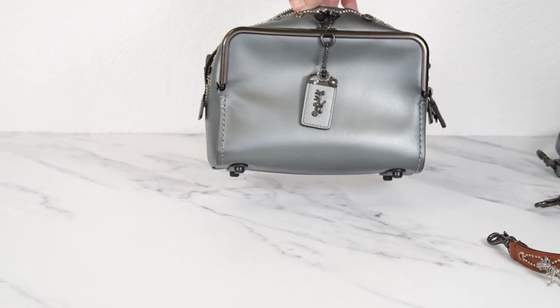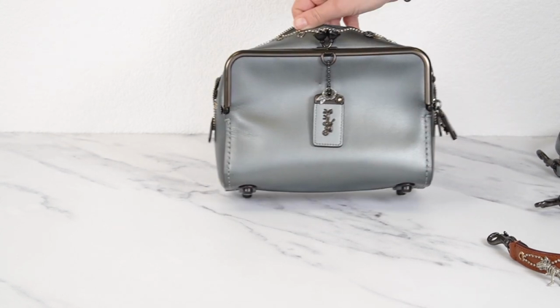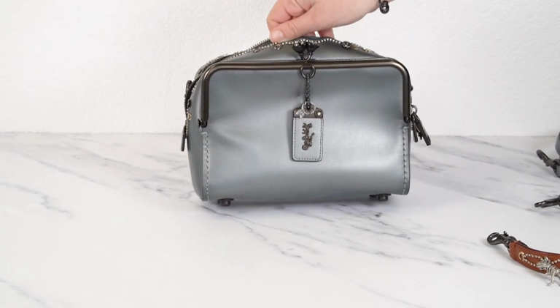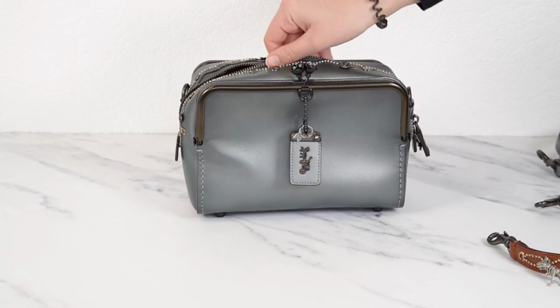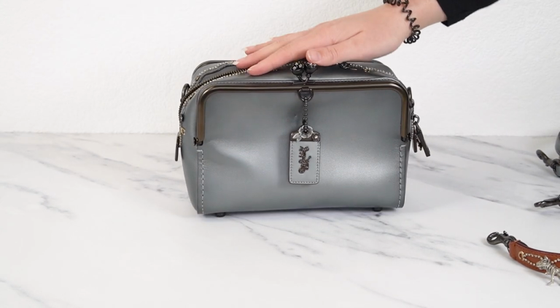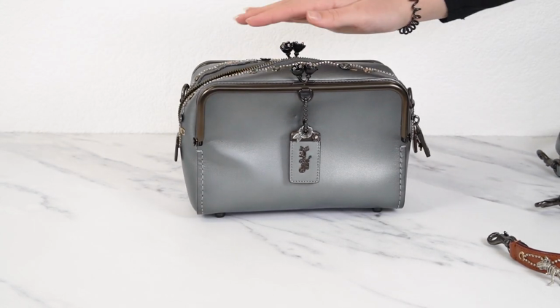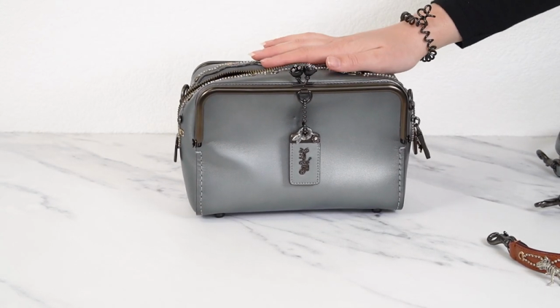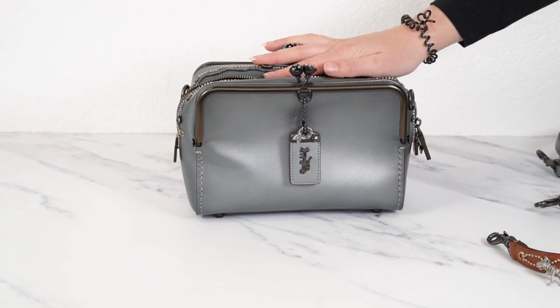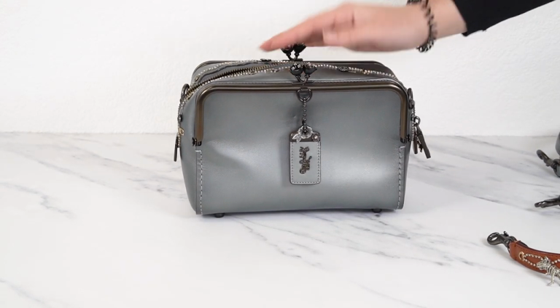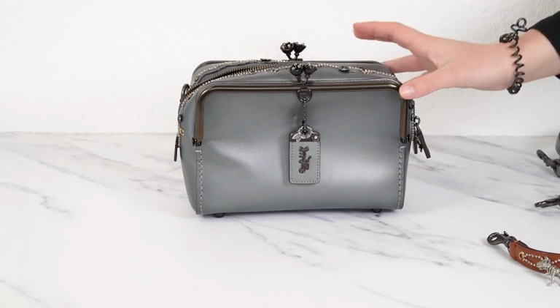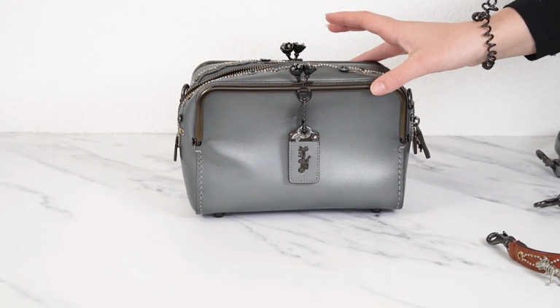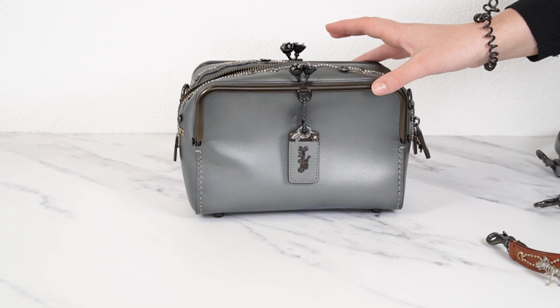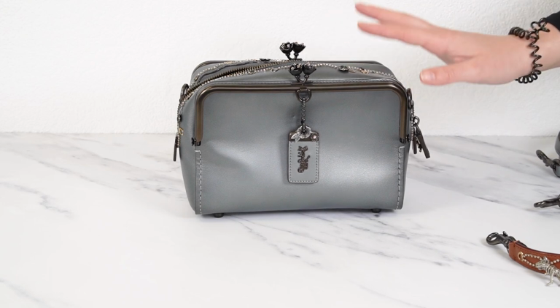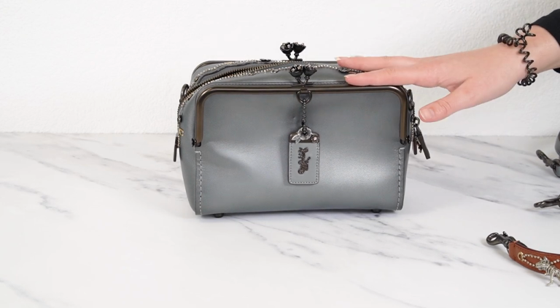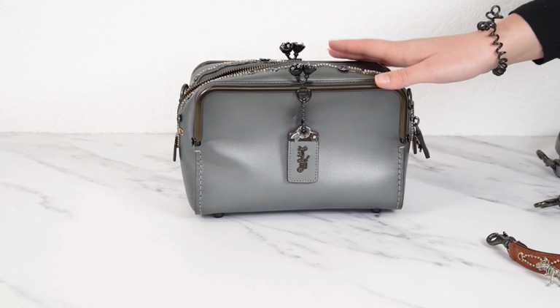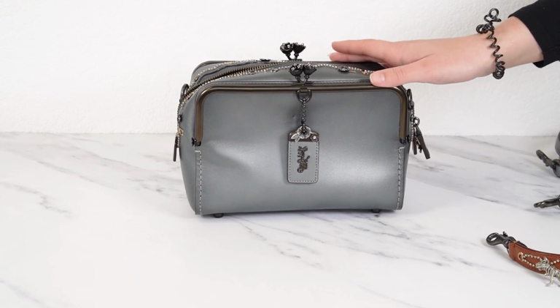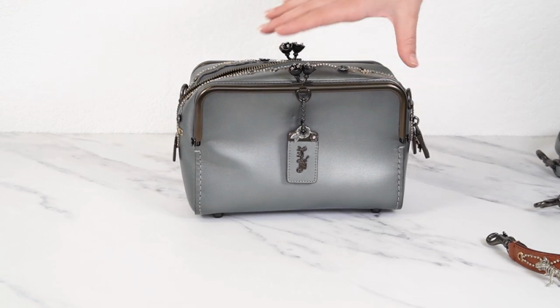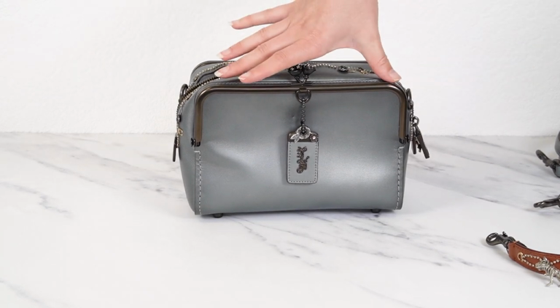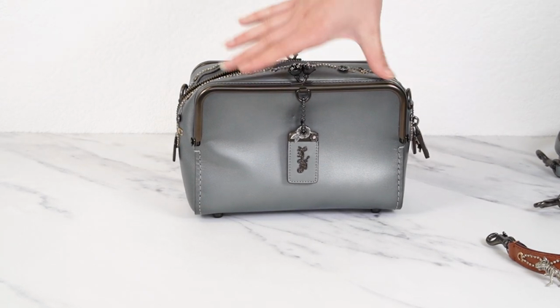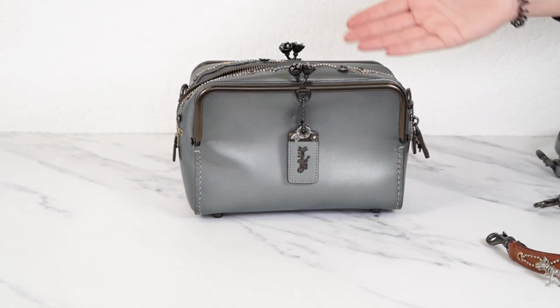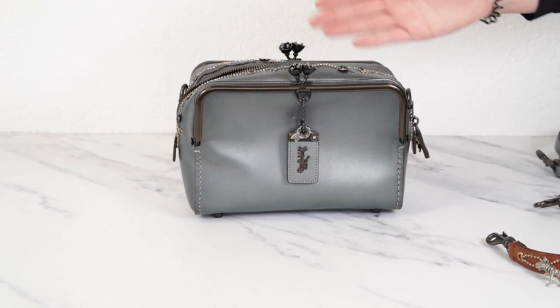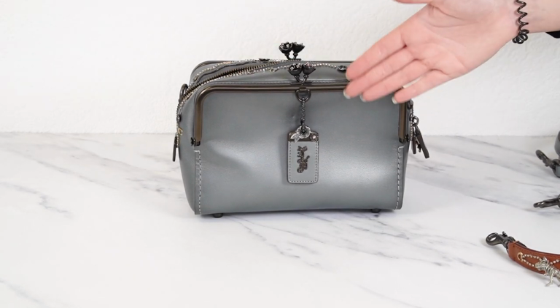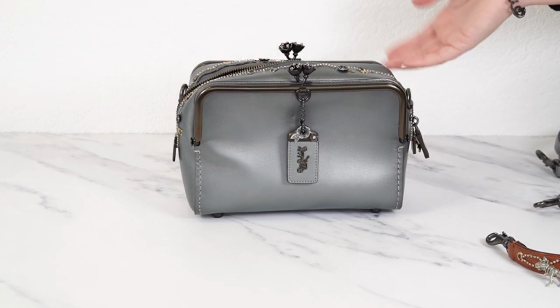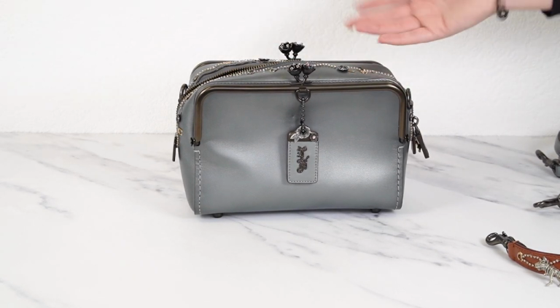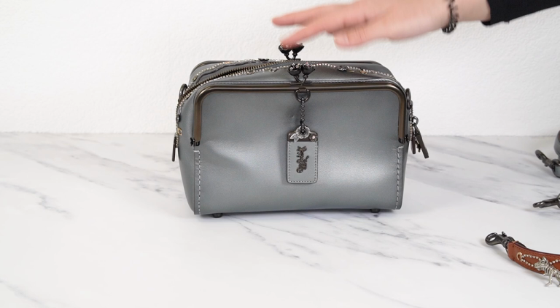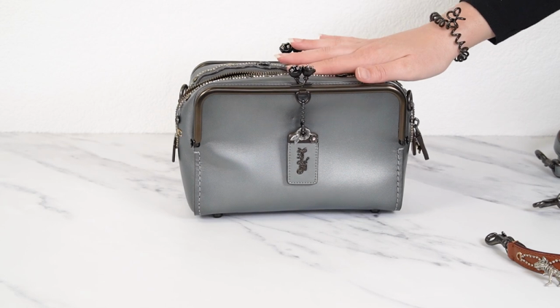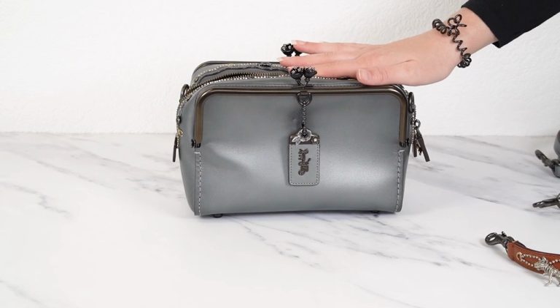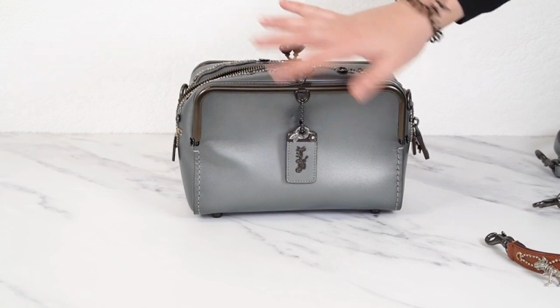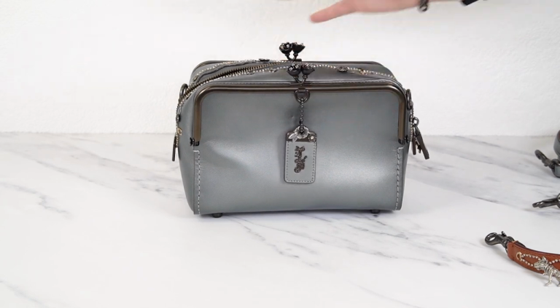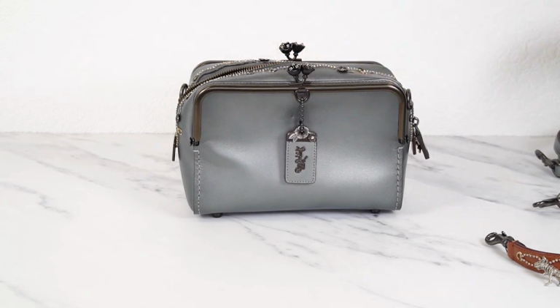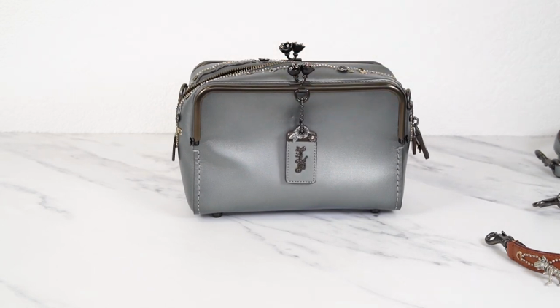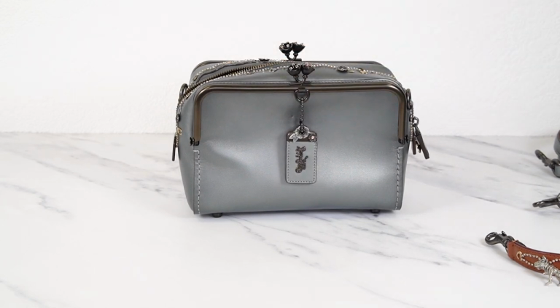This is just such a good little bag. It's a cute size and I like how wide it is. You've got the kiss lock pockets on the outside that are full length, so you can put your phone out there and have other stuff in the middle compartment. It's easy to keep organized.